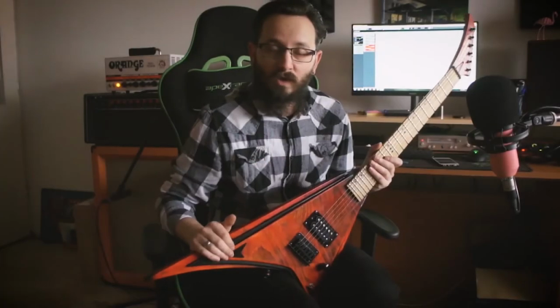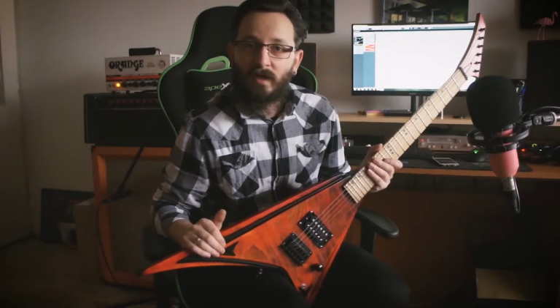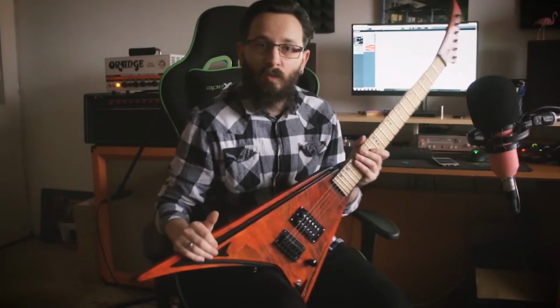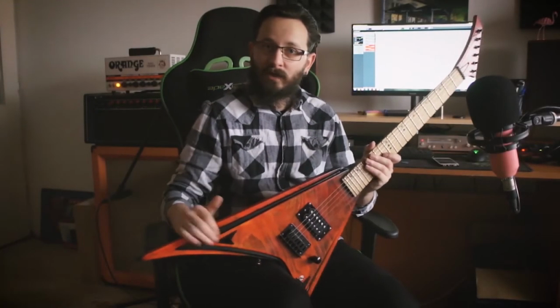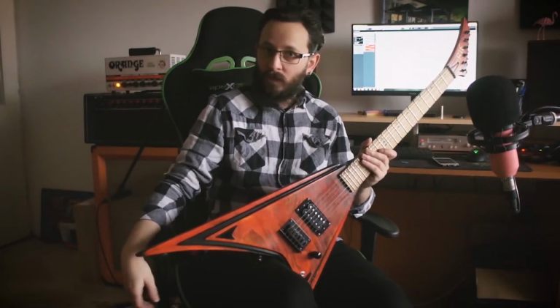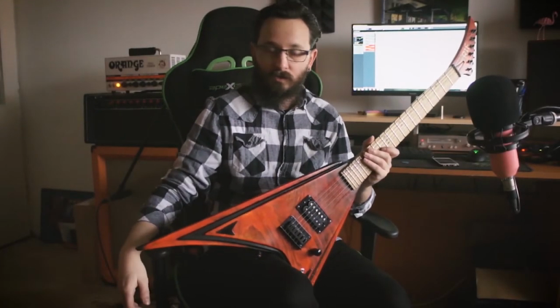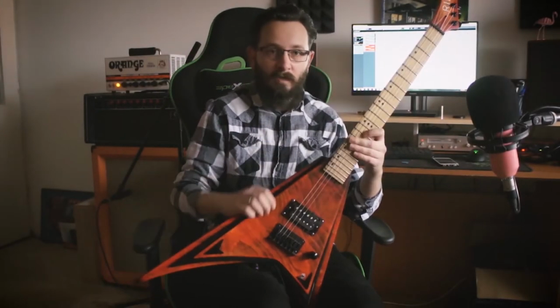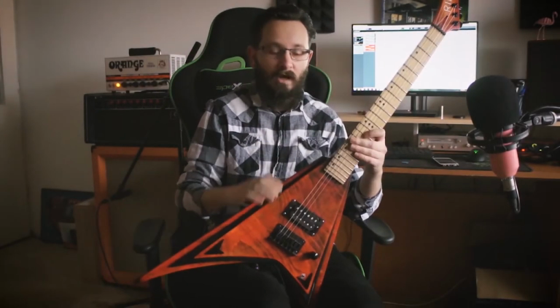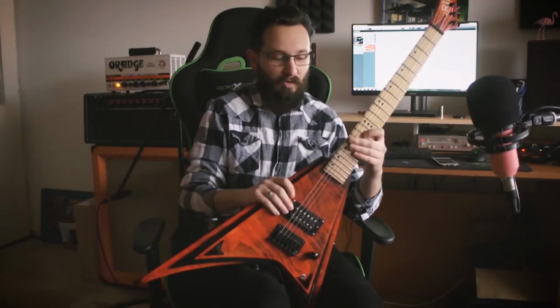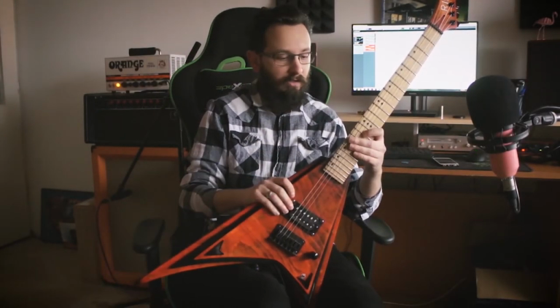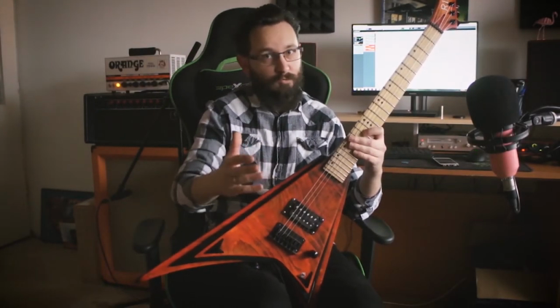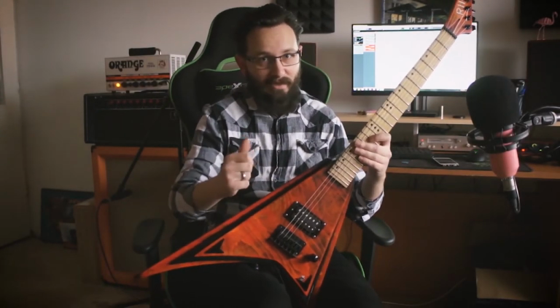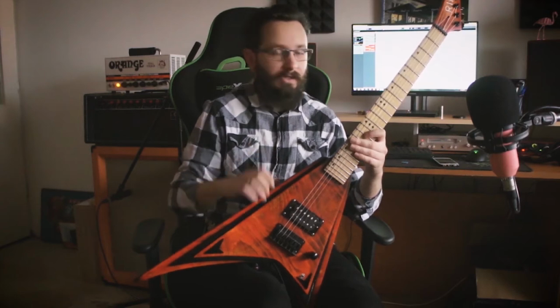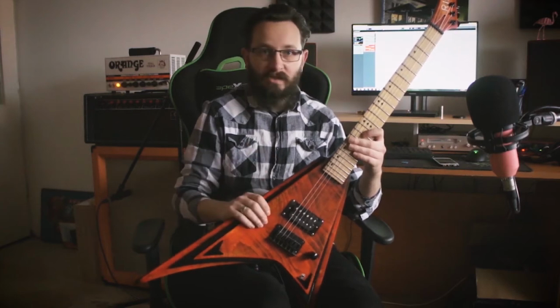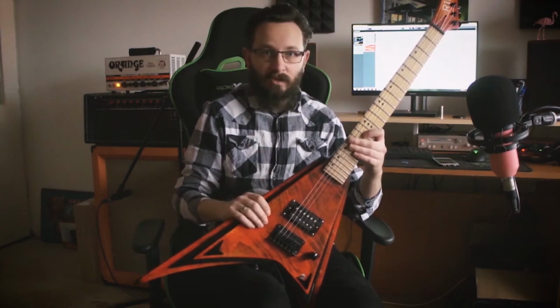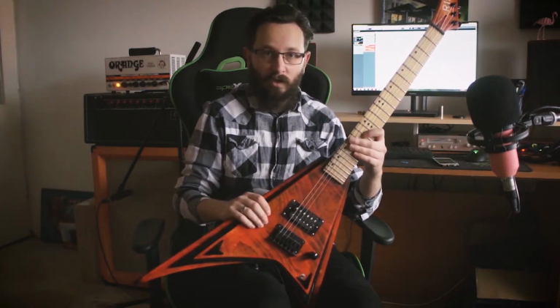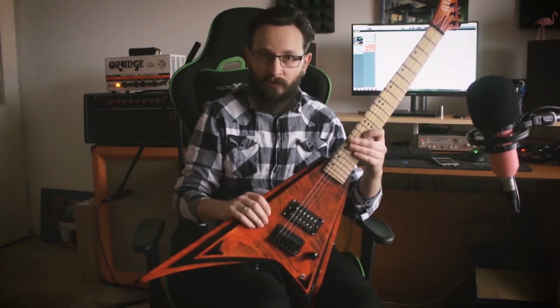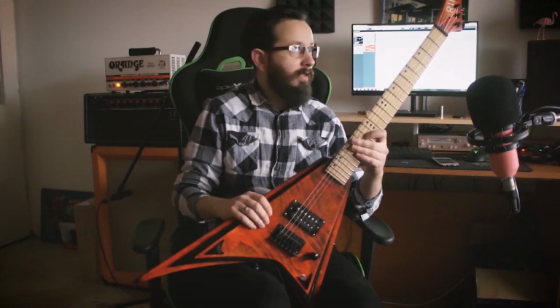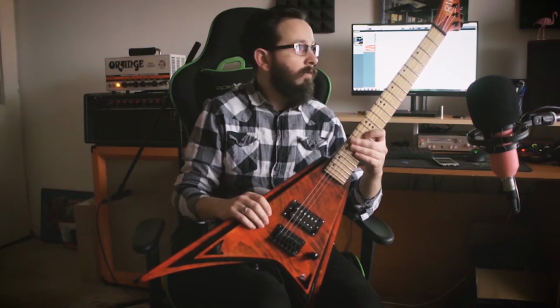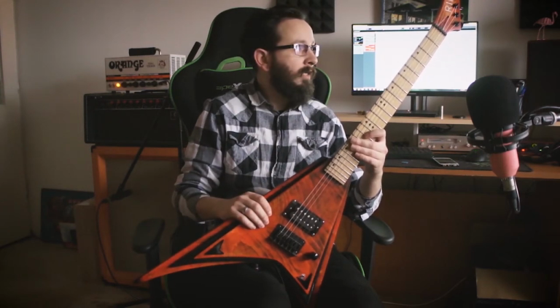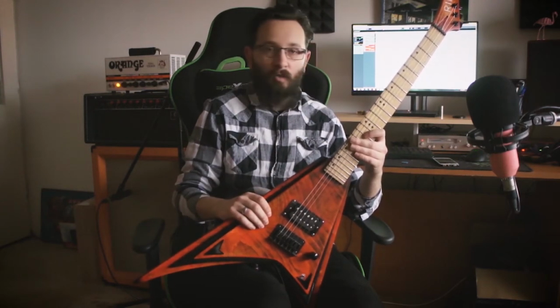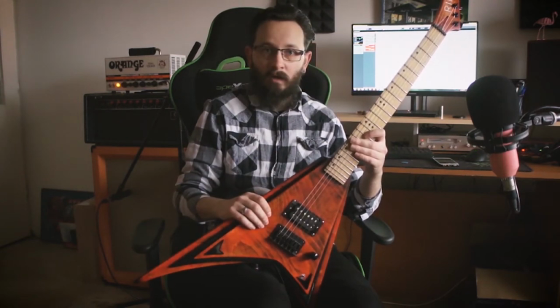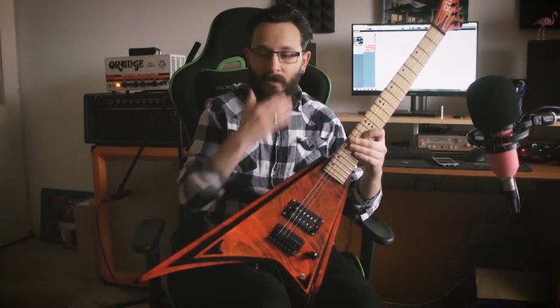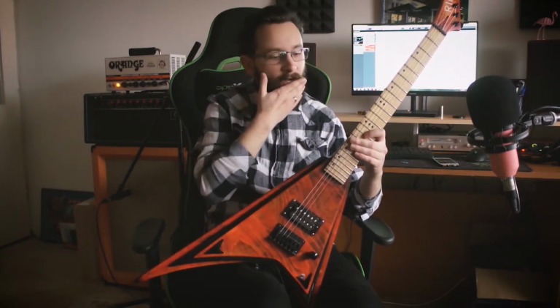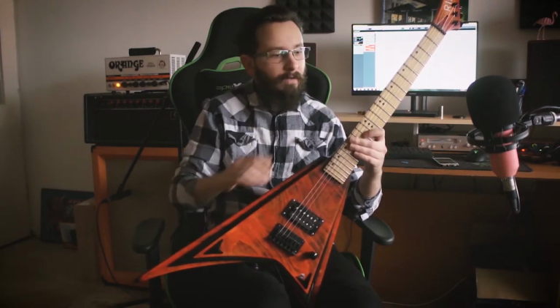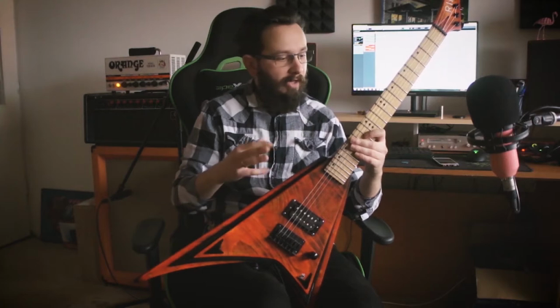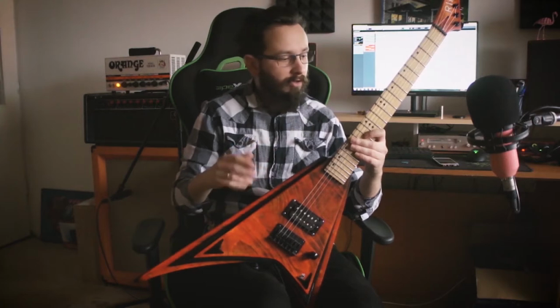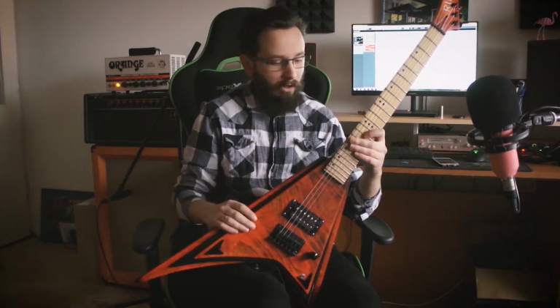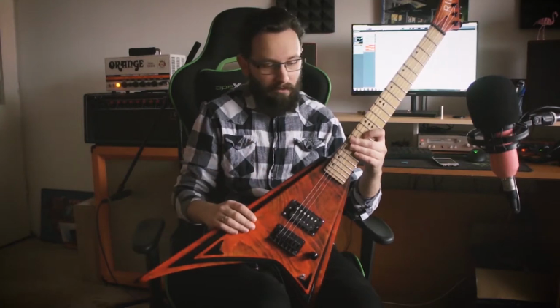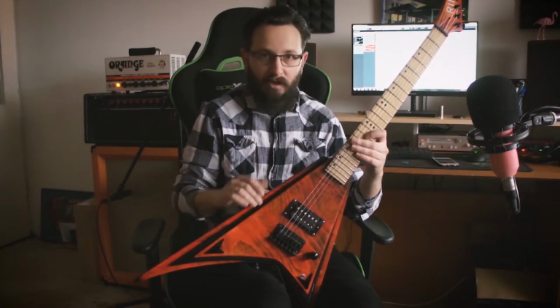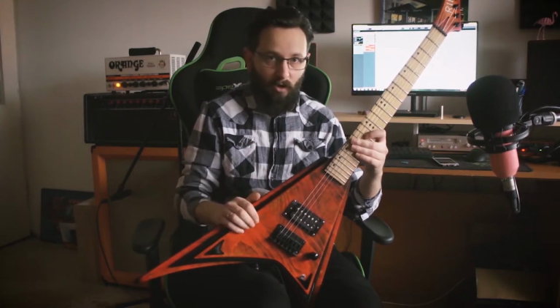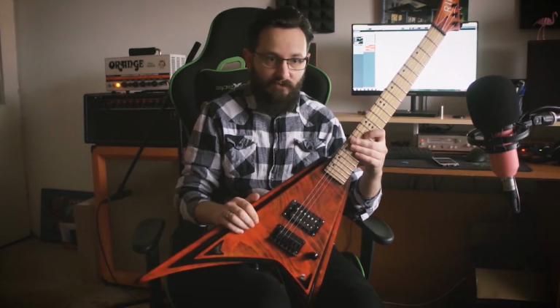What's up everybody and welcome back to a new episode. Last episode I was unboxing — that is unwrapping — this amazing guitar that I won on a giveaway. Now it's been a while and I've already been playing a bit on the guitar, so now I'm going to give you my honest review.